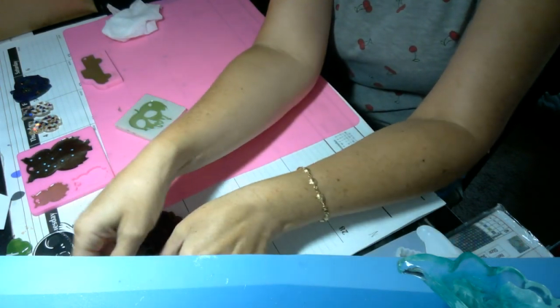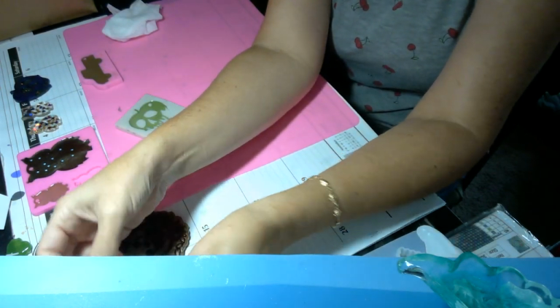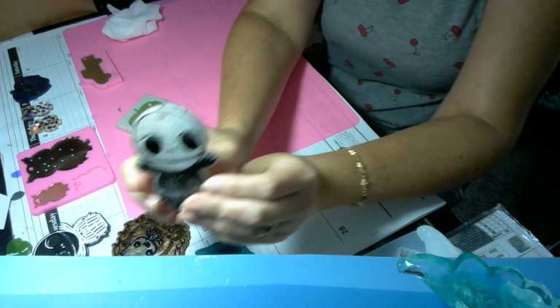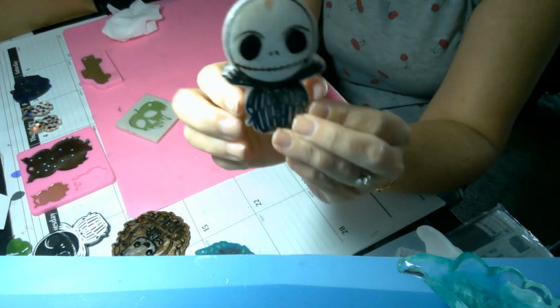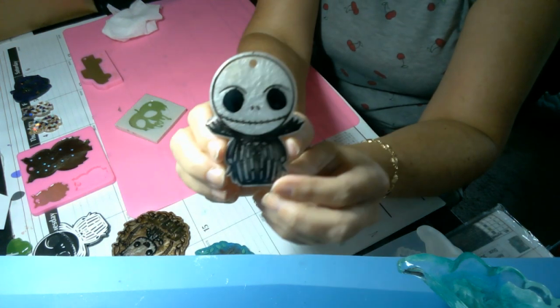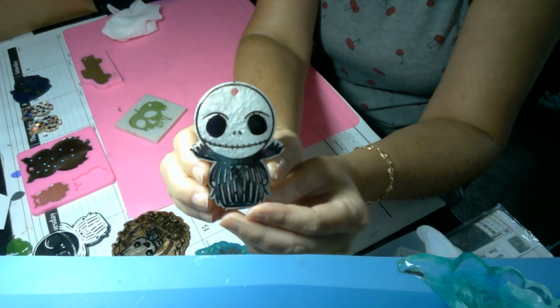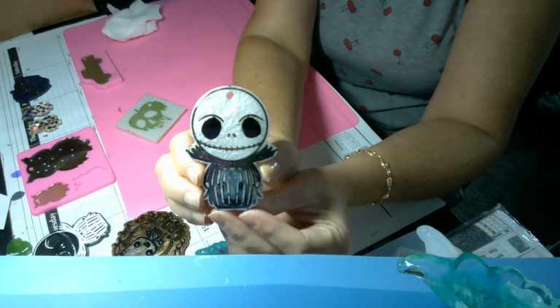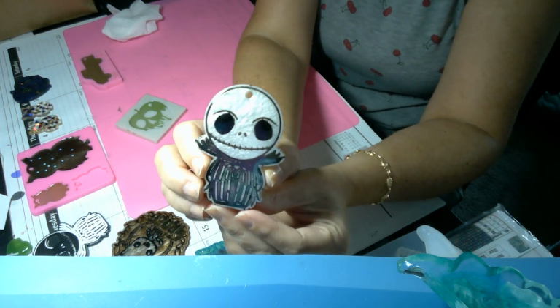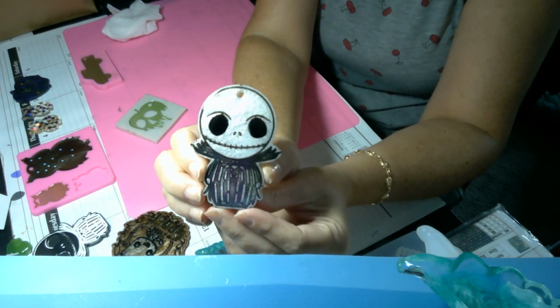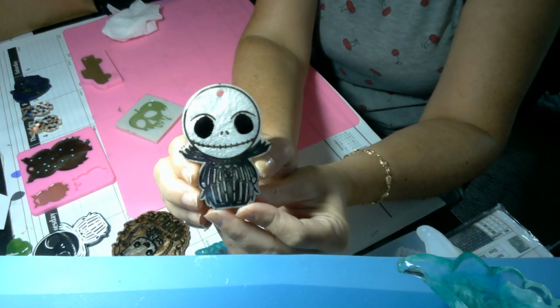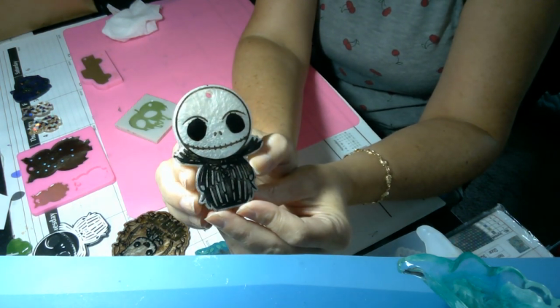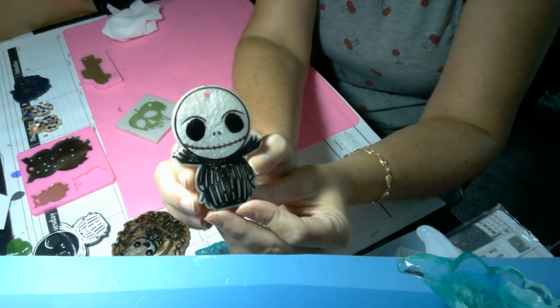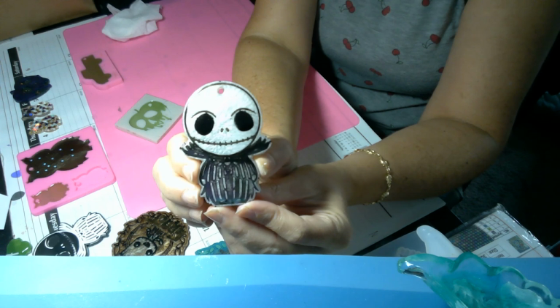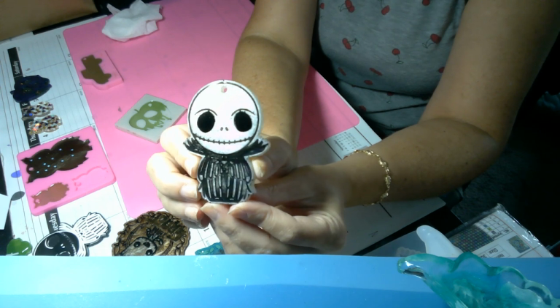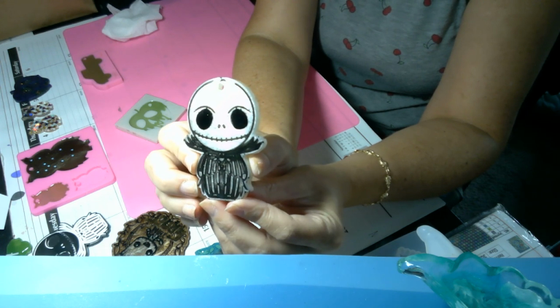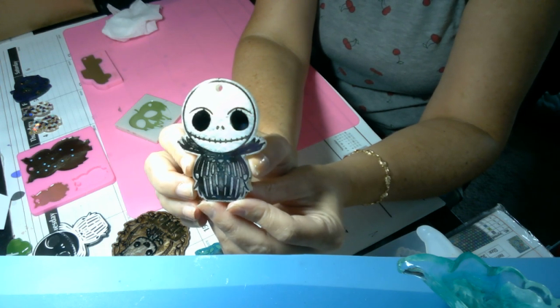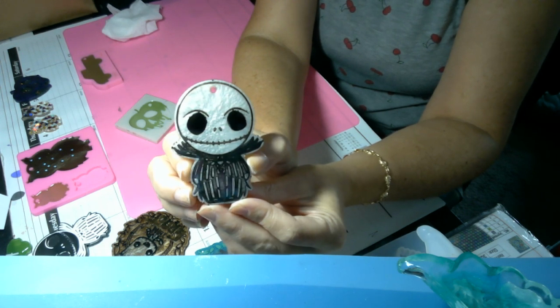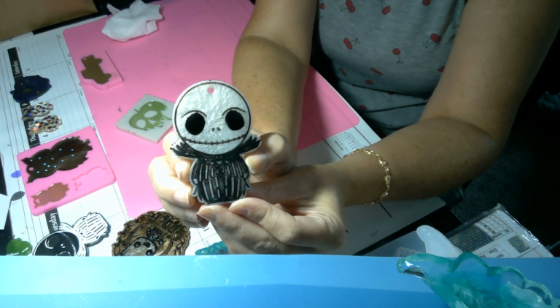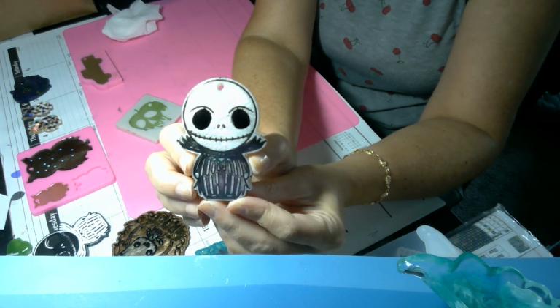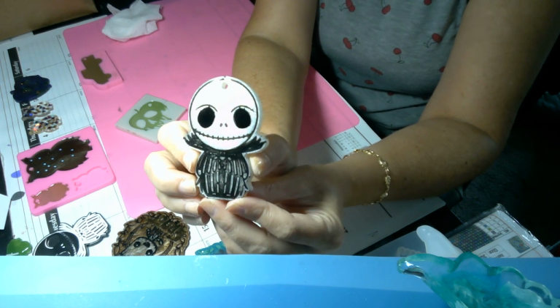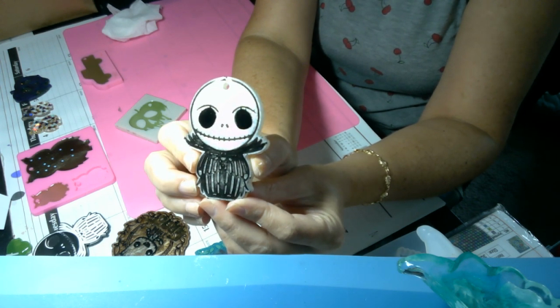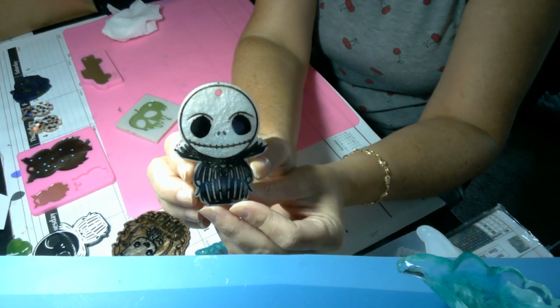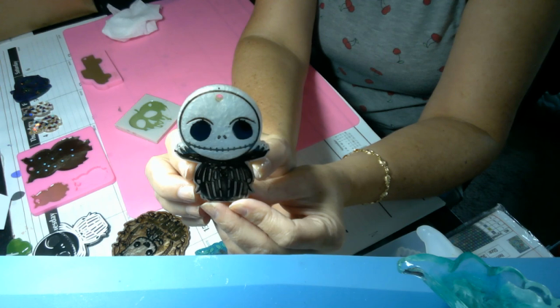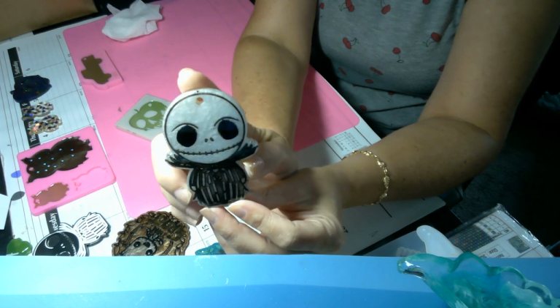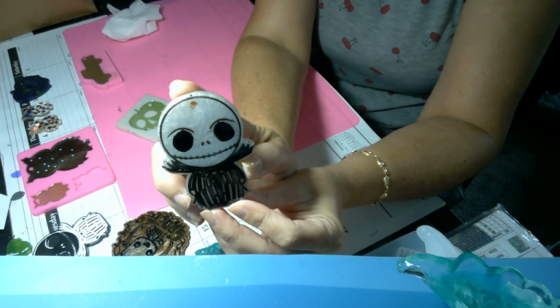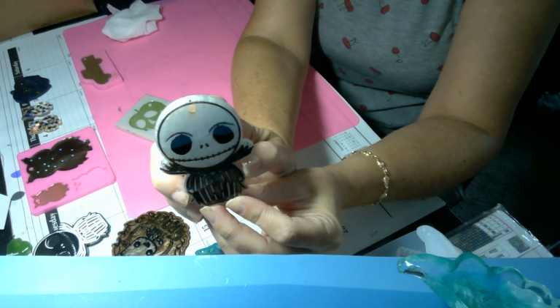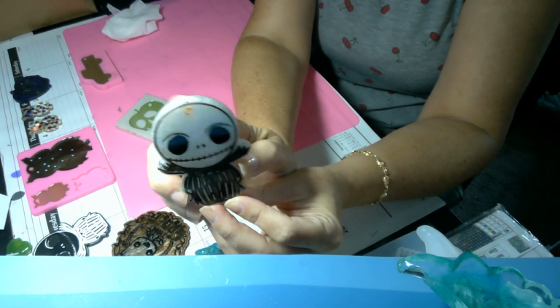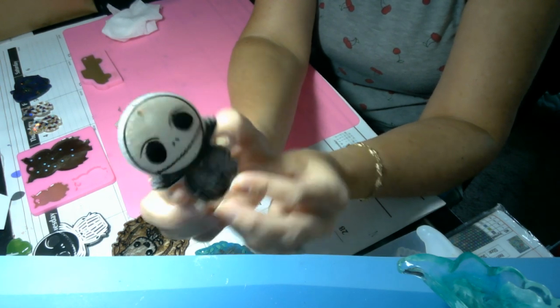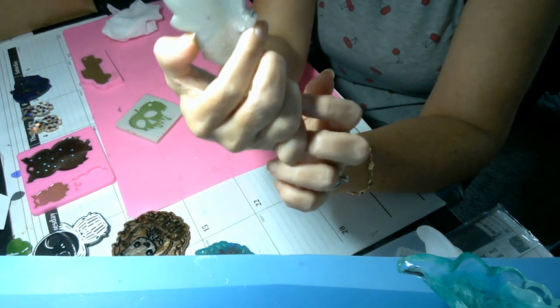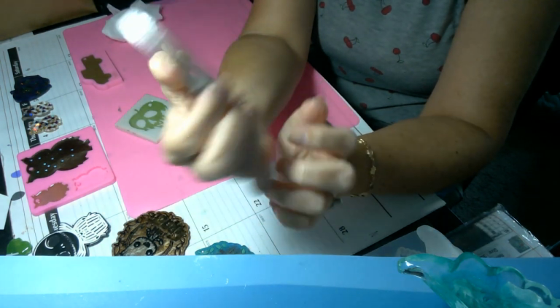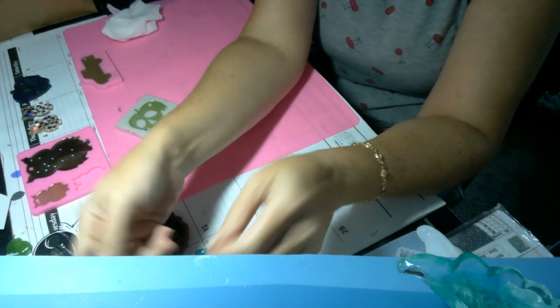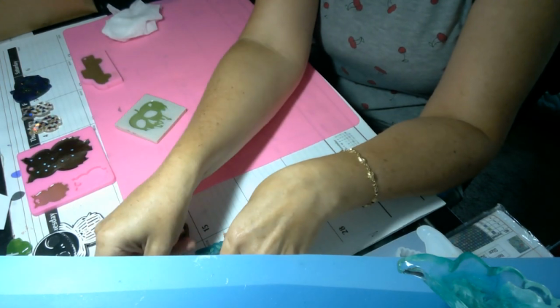And then I have a Jack — if you're on Facebook you saw these pieces already. So here is Jack, super cute. He is a keychain, but of course can be a magnet or added to the back for a cover minder.